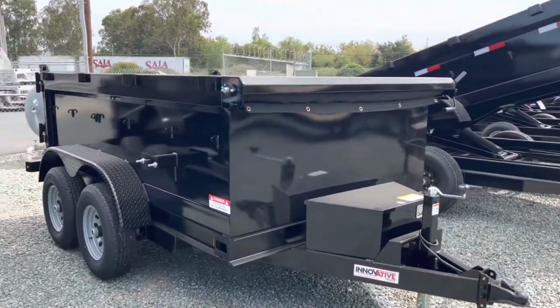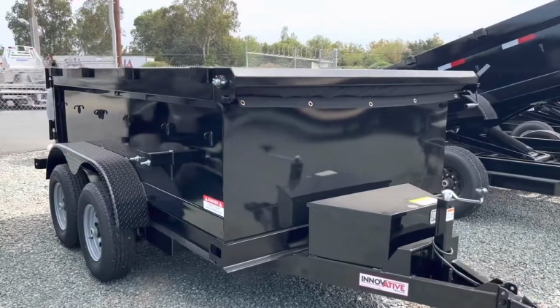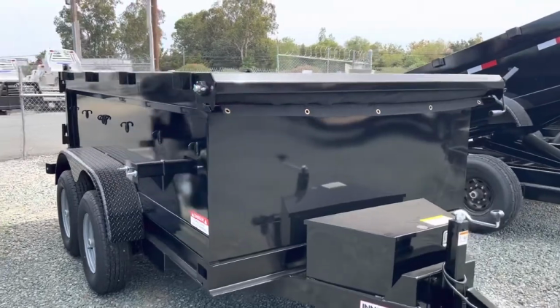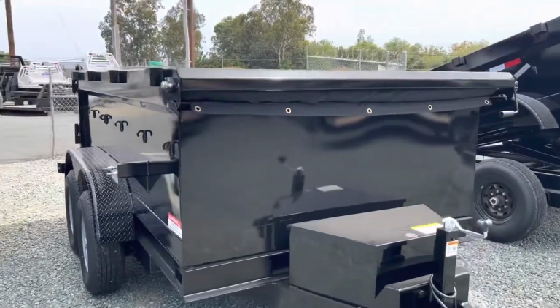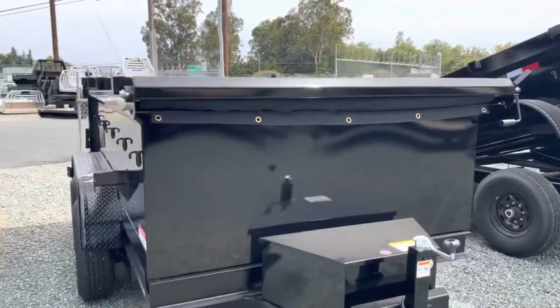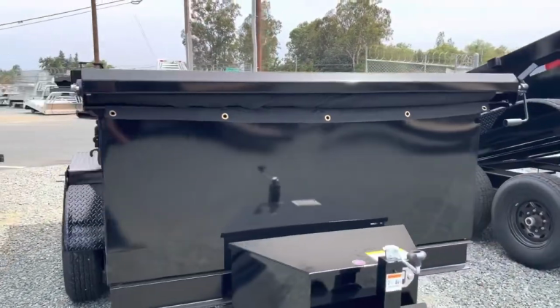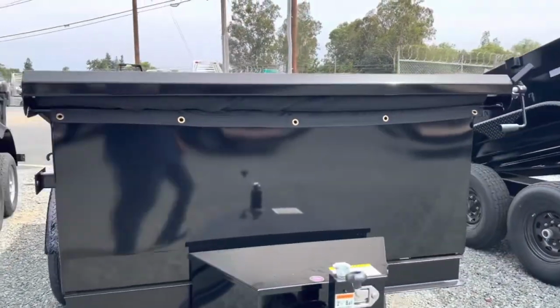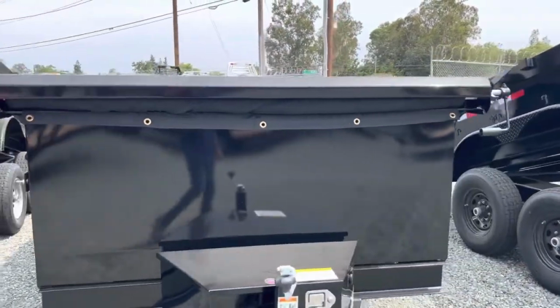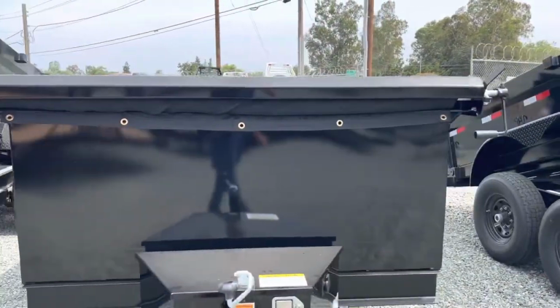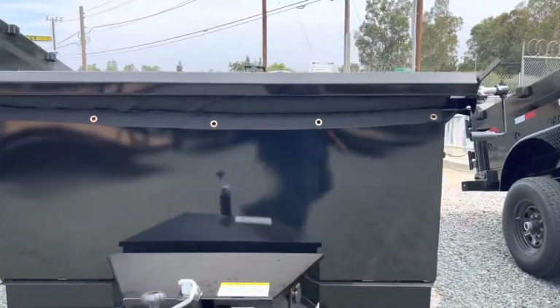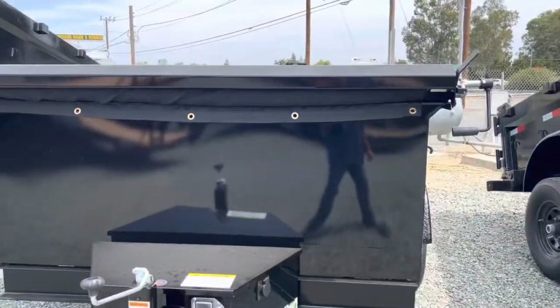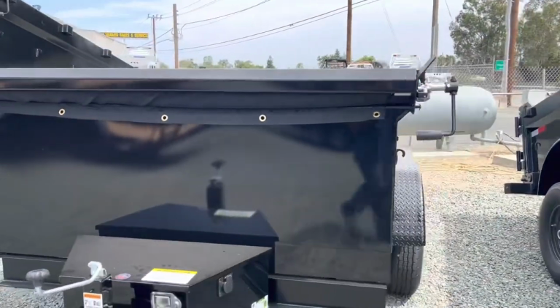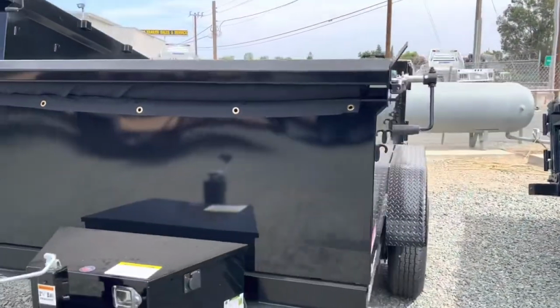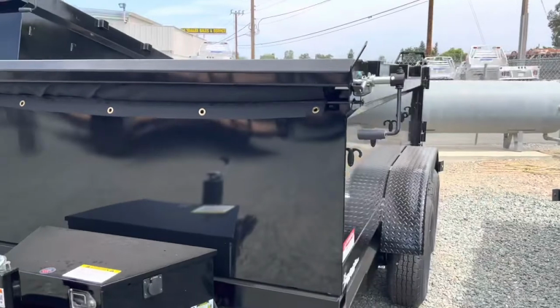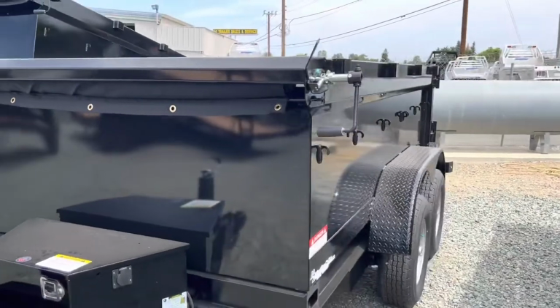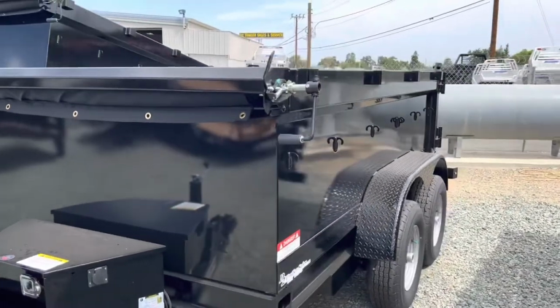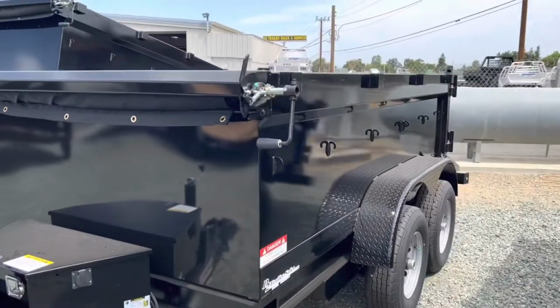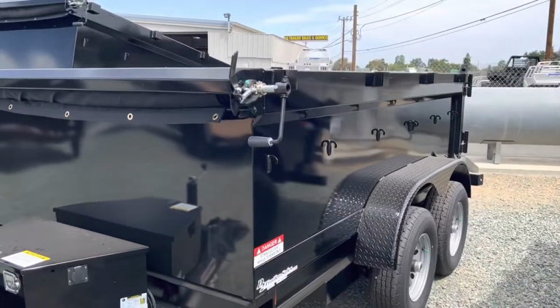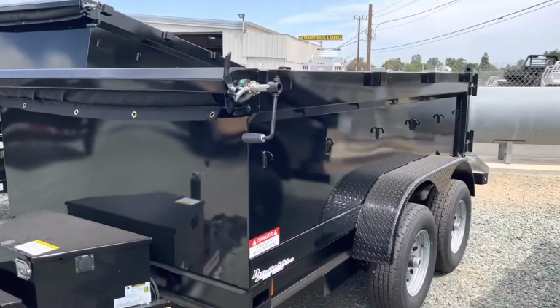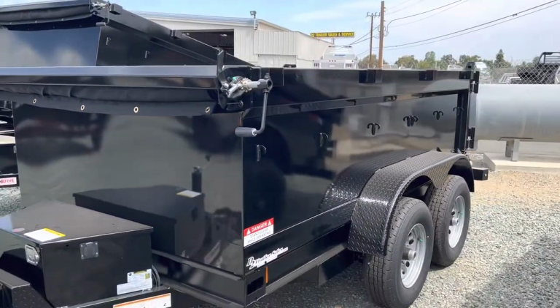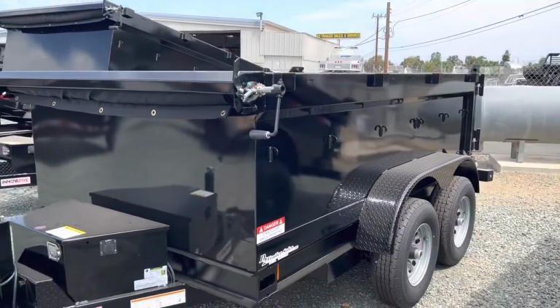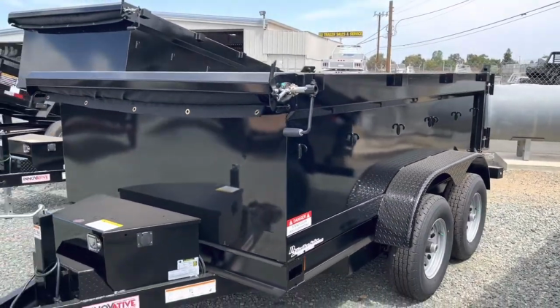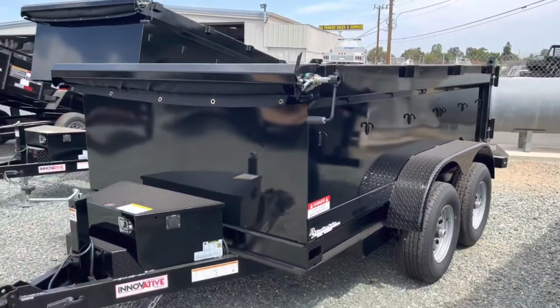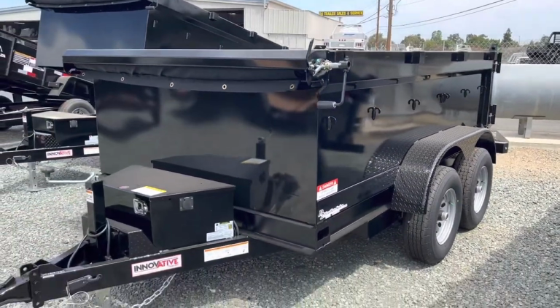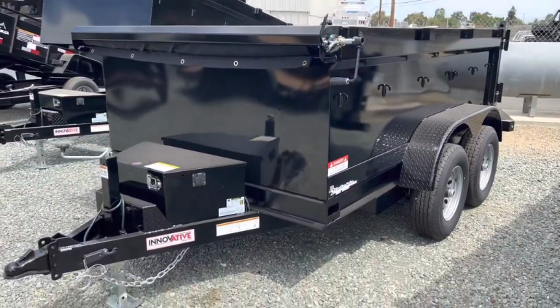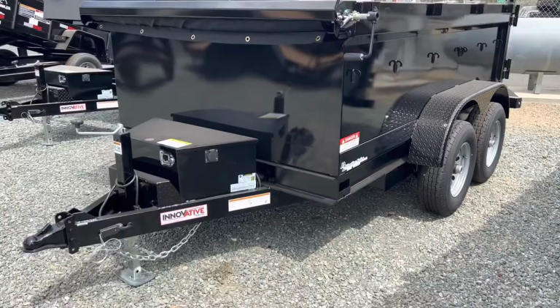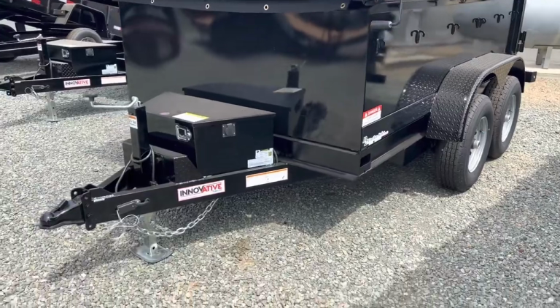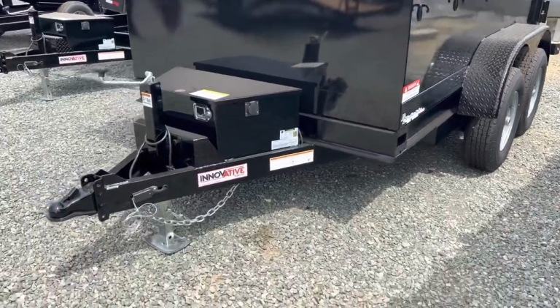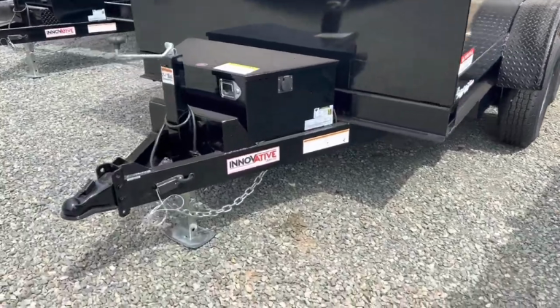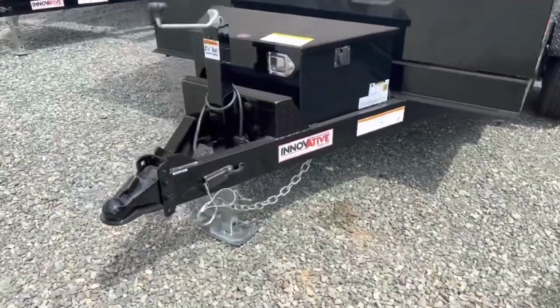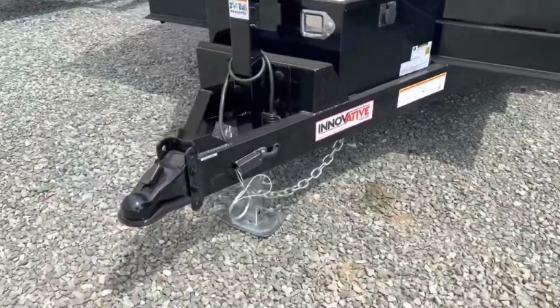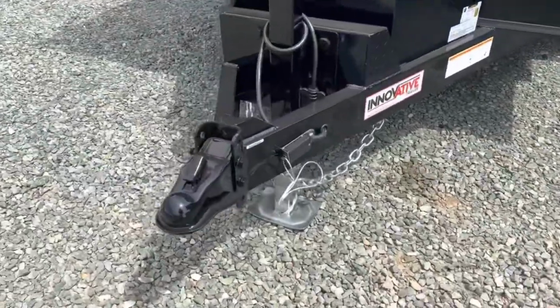This is their Competition Deluxe model, so it already comes with a tarp kit, spreader gate, double rear doors, welded D-rings on the inside, and an adjustable coupler on the front.